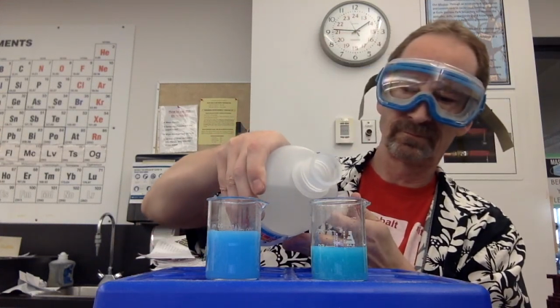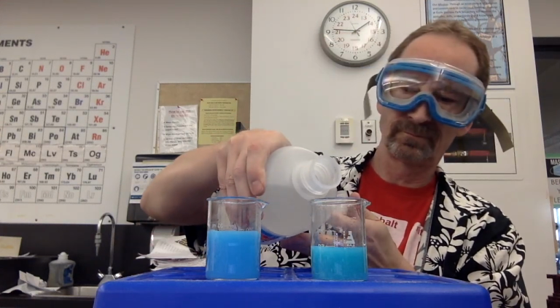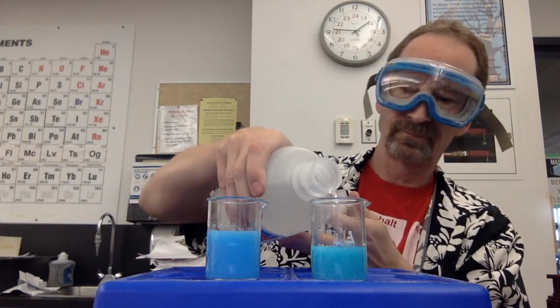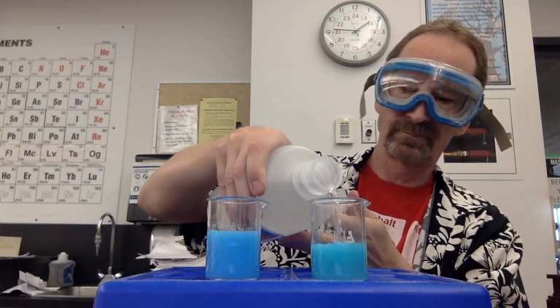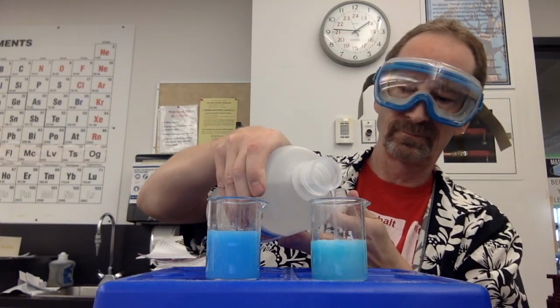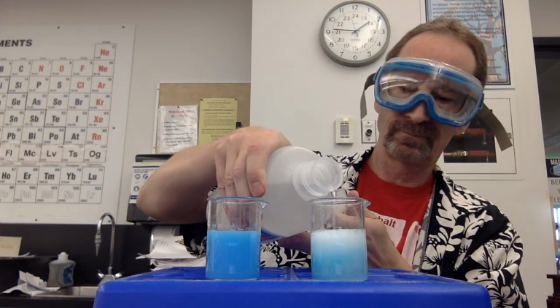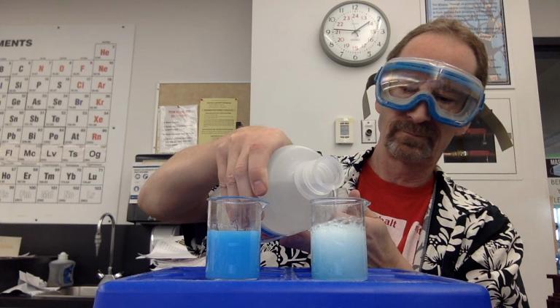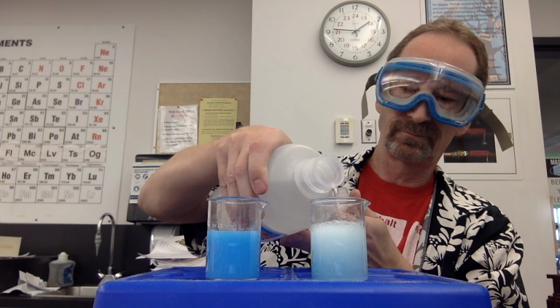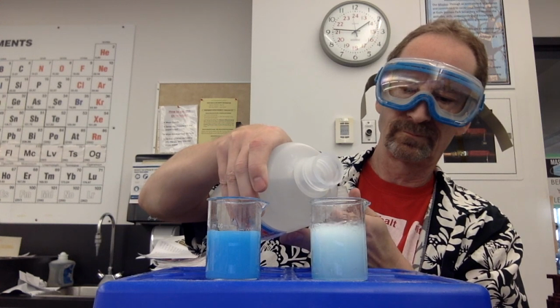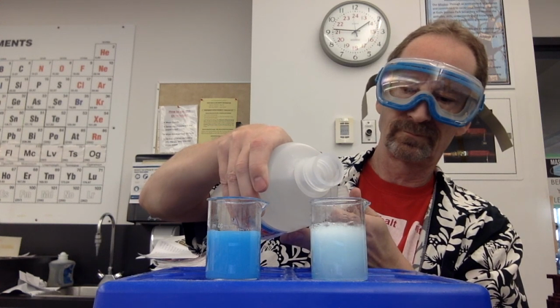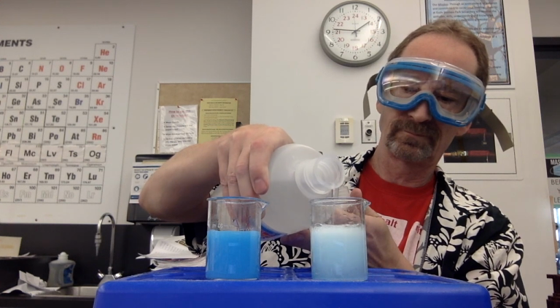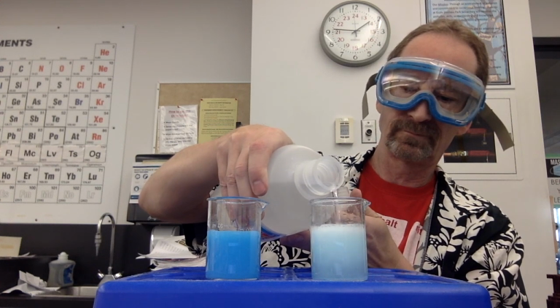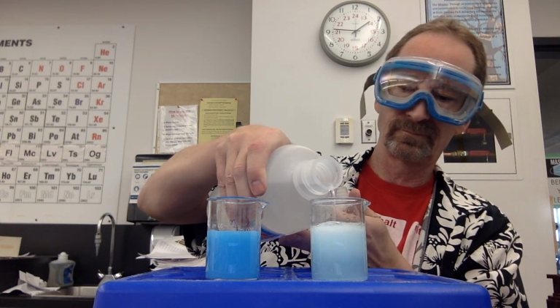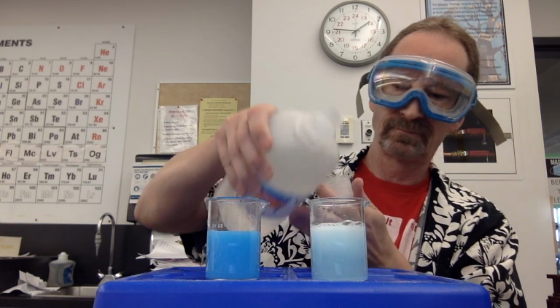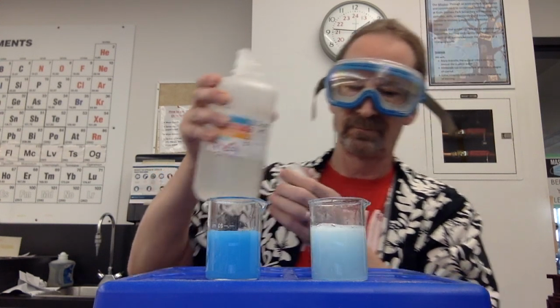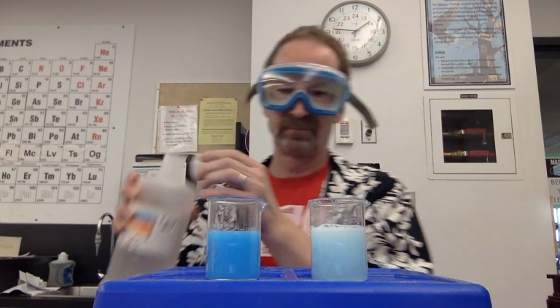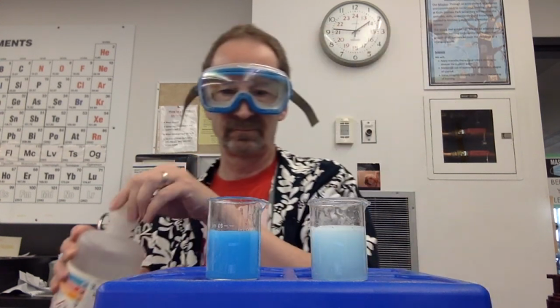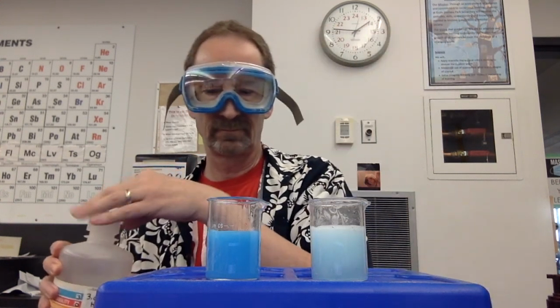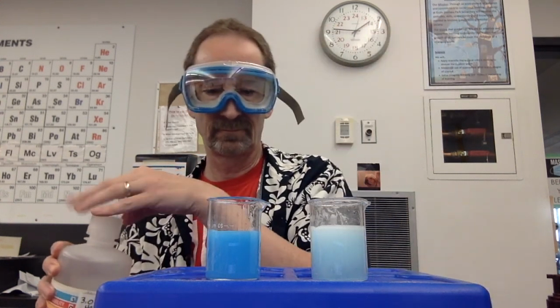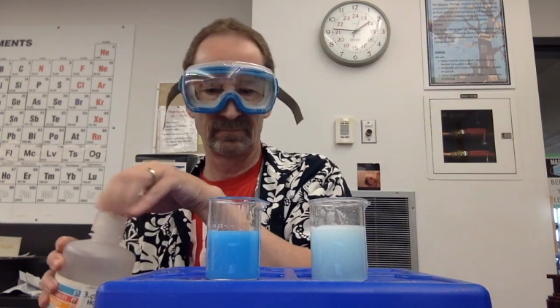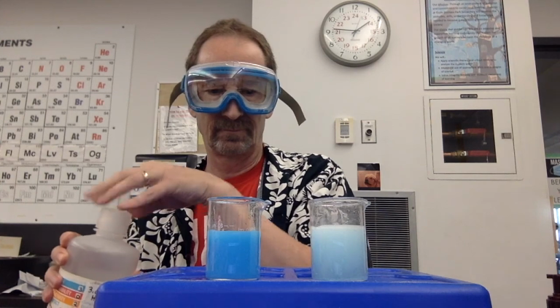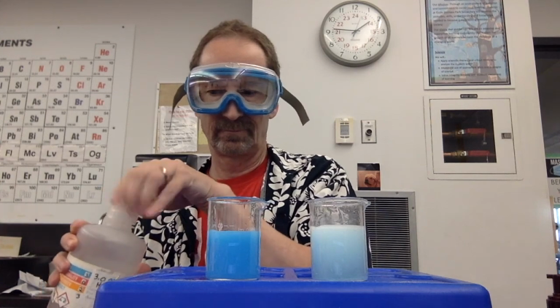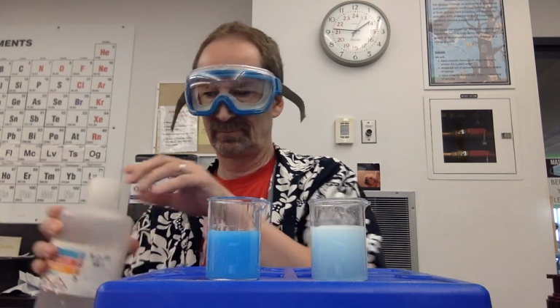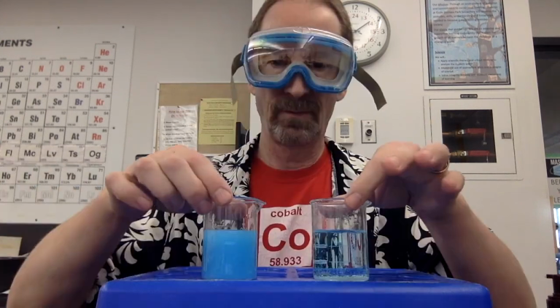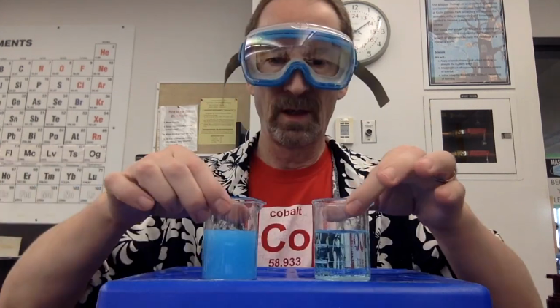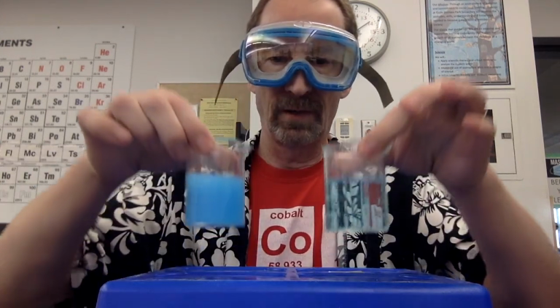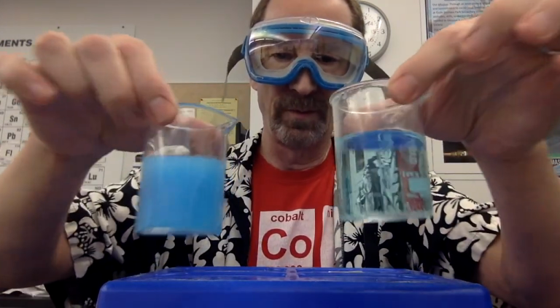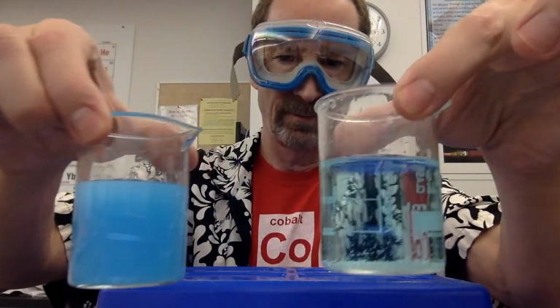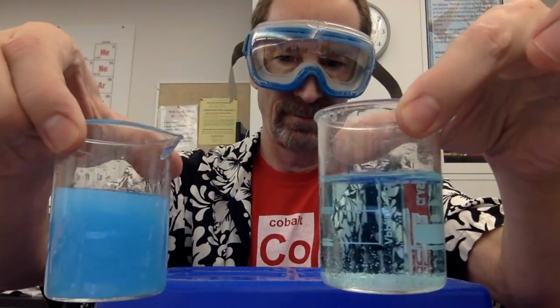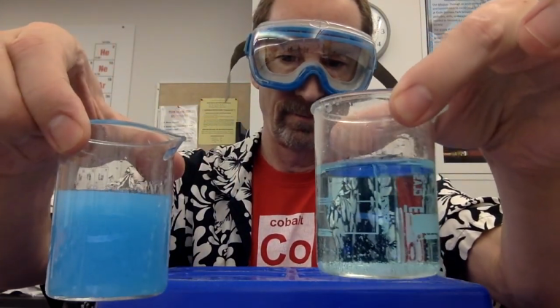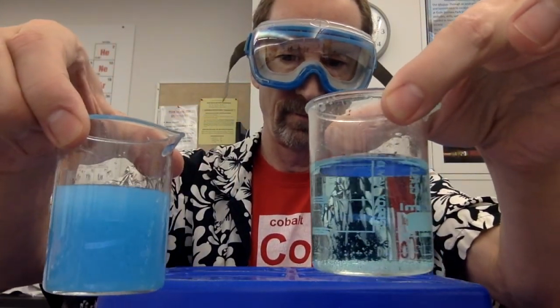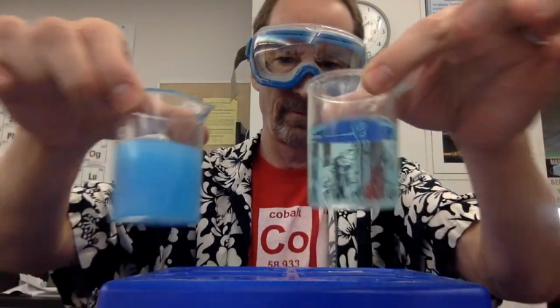I'm going to use soap and water if I got lead on my hand, right? And after one minute, I've got it. Thank you very much.